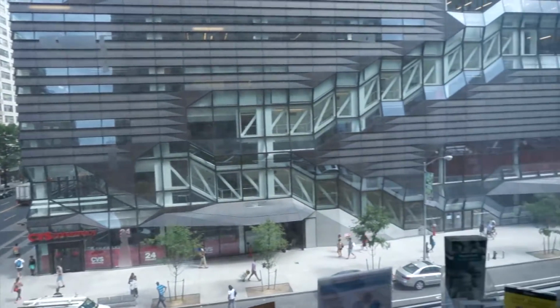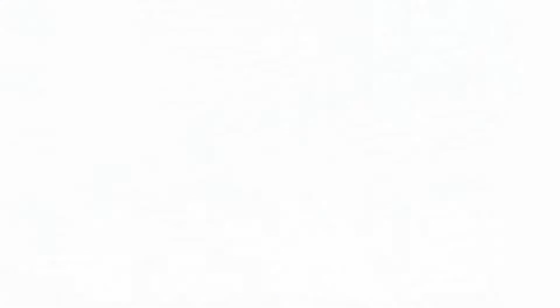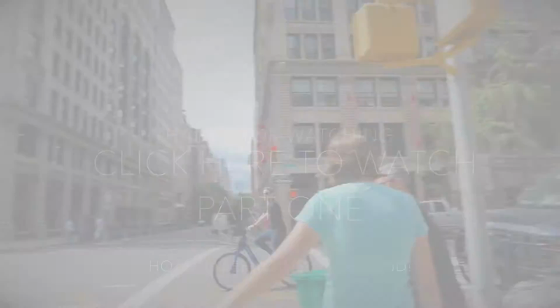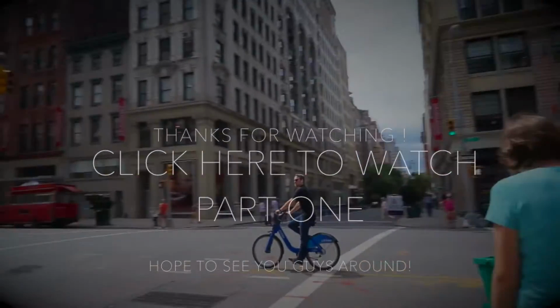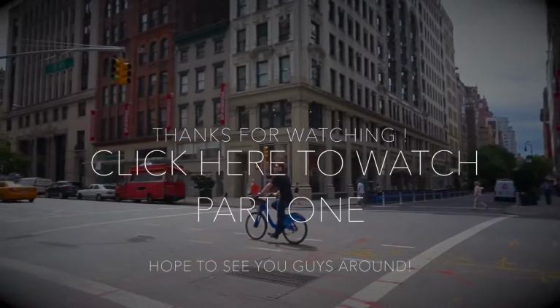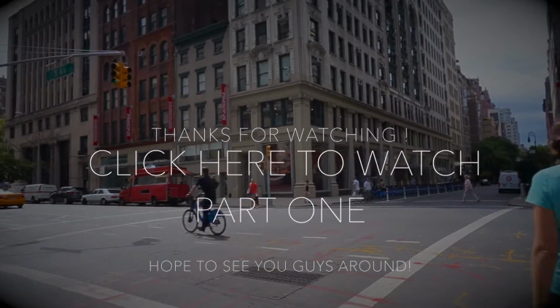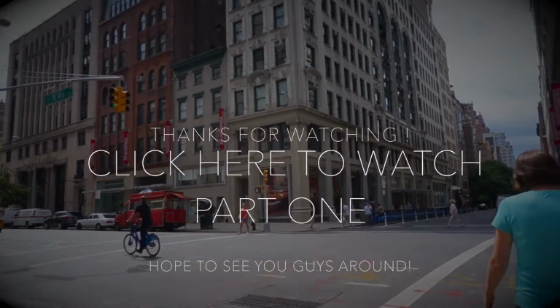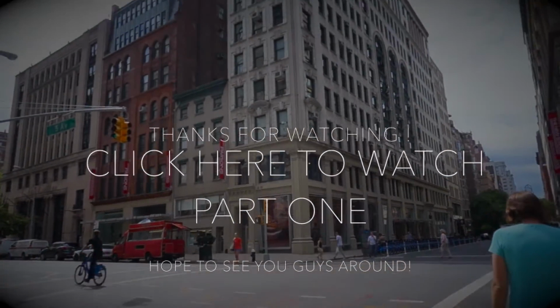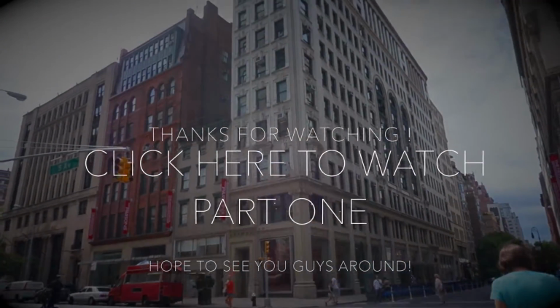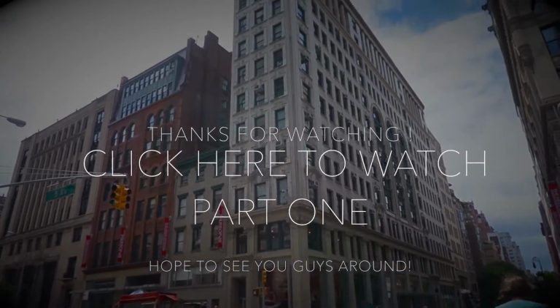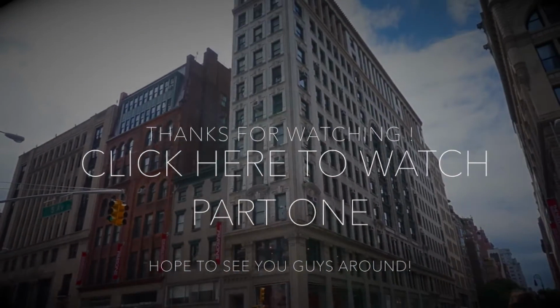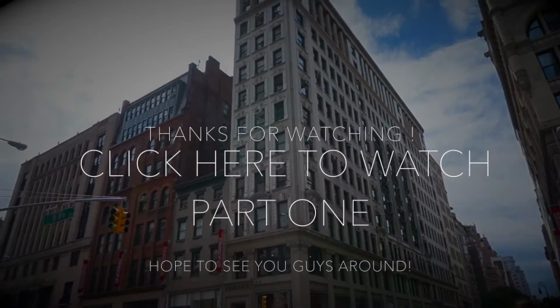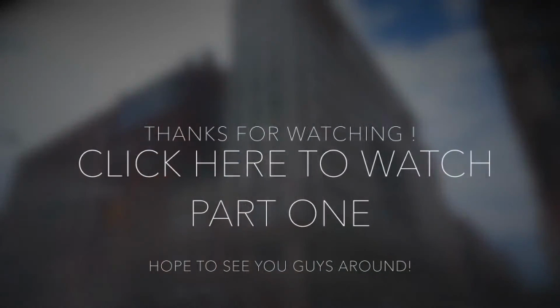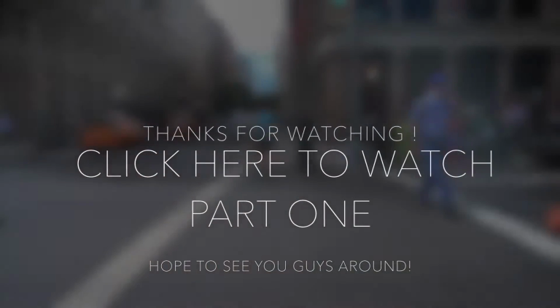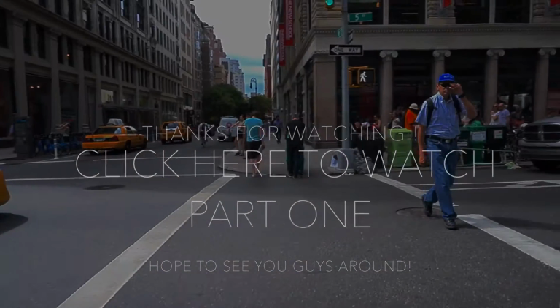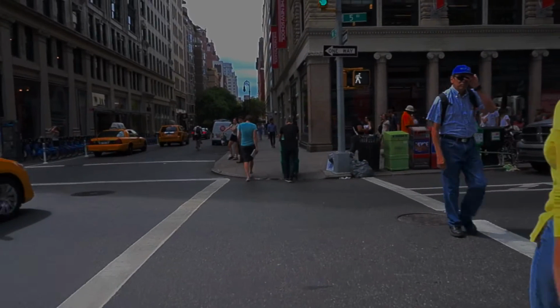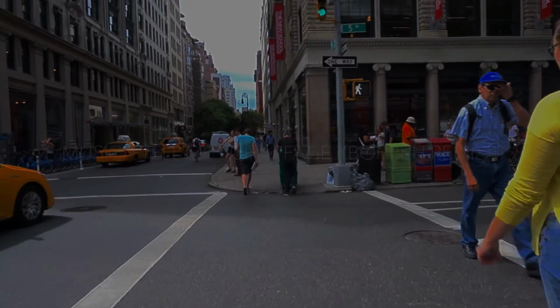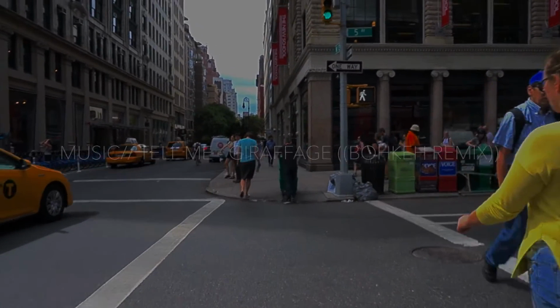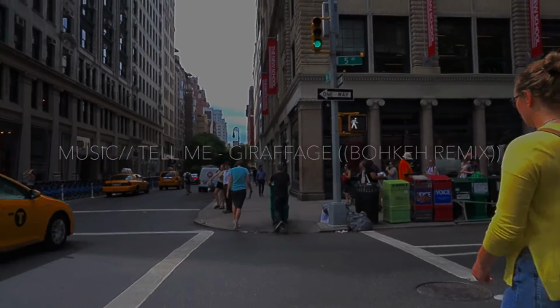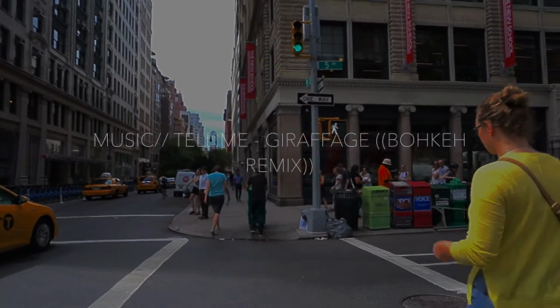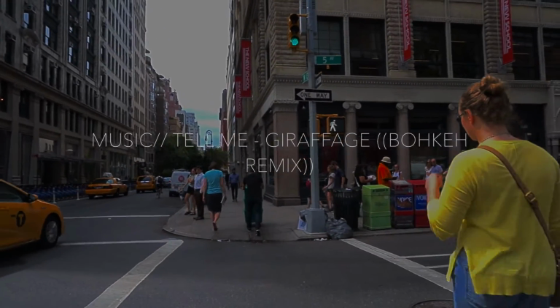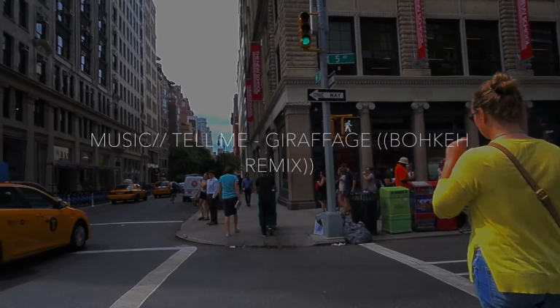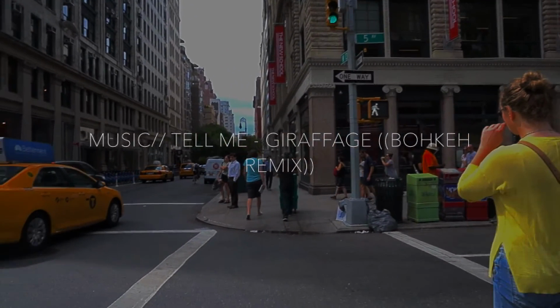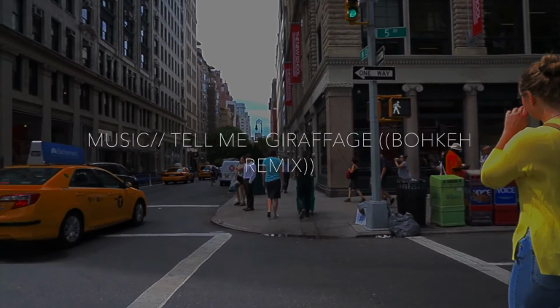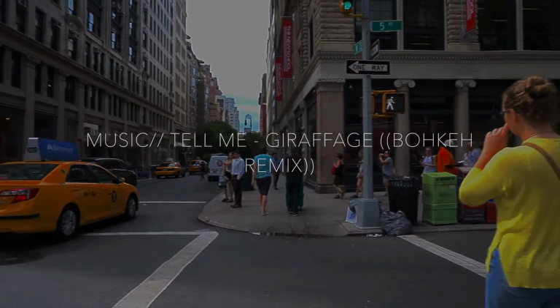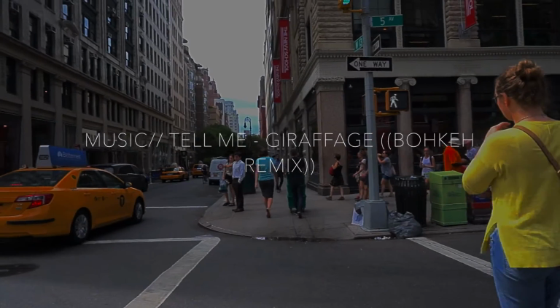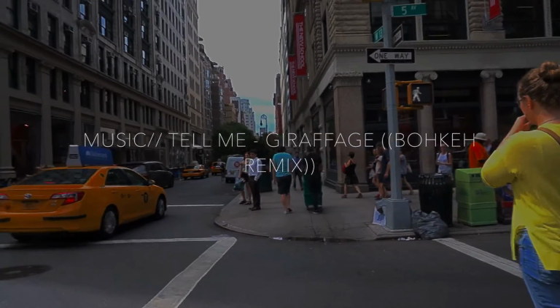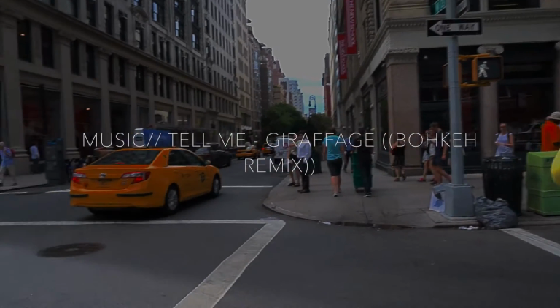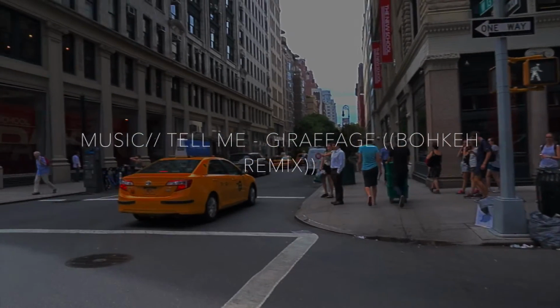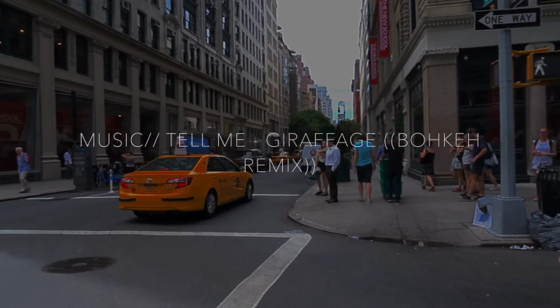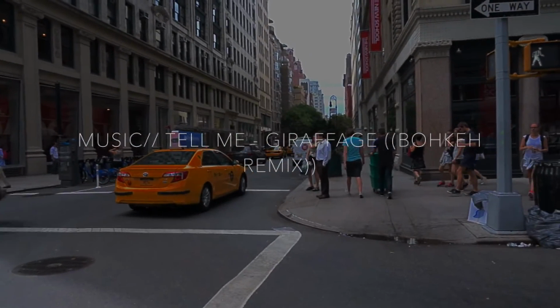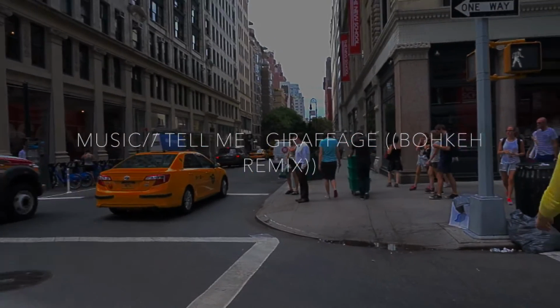That's it guys, thank you so much for watching. There's much more to the campus to see, but this is what I could cover so far. I hope to see you guys around on campus and good luck with everything this year.